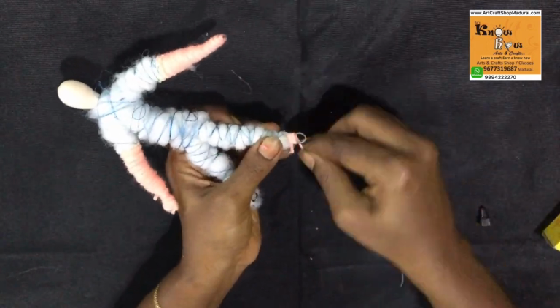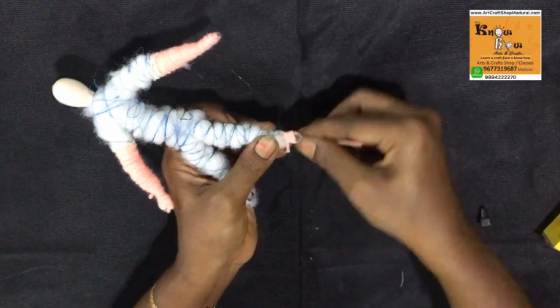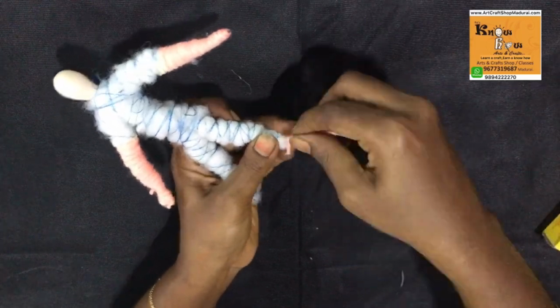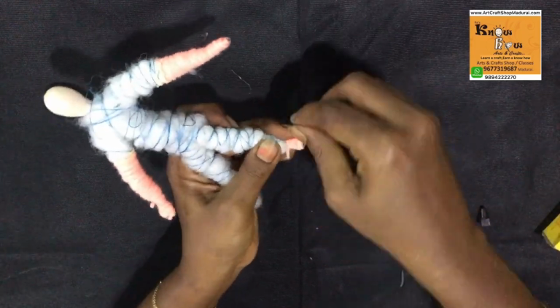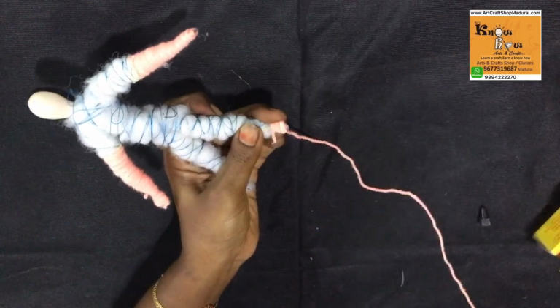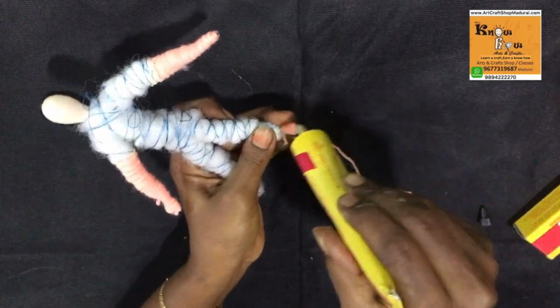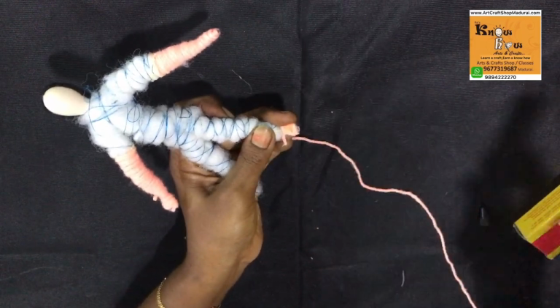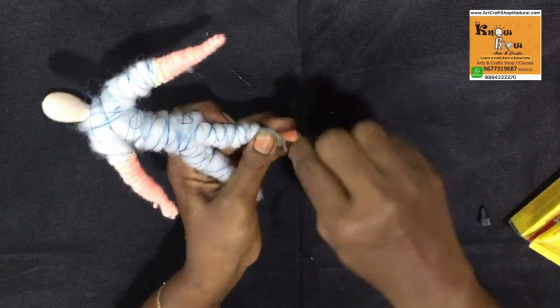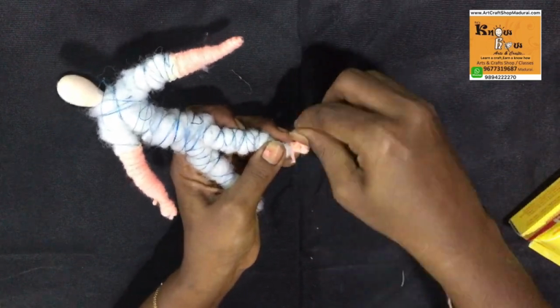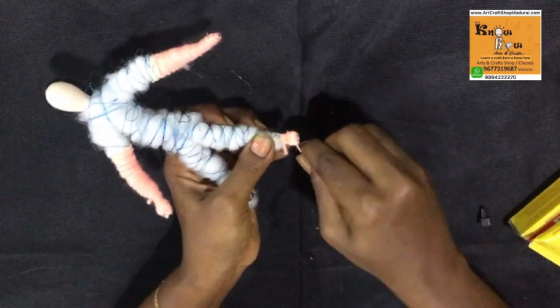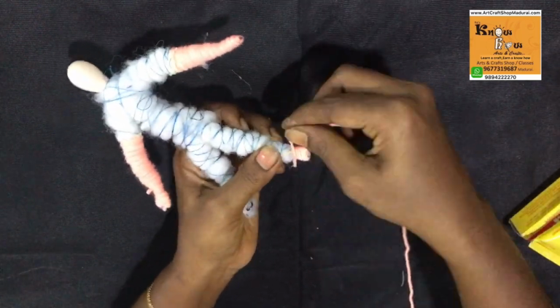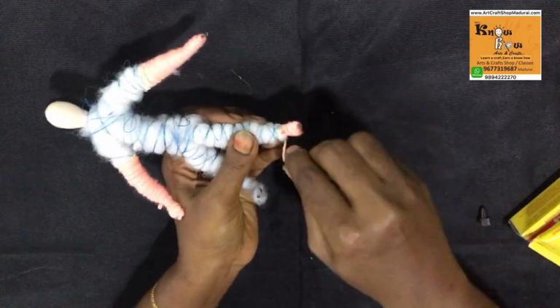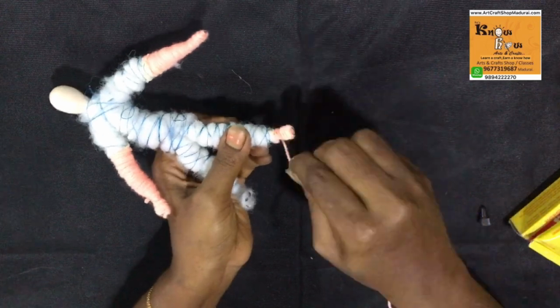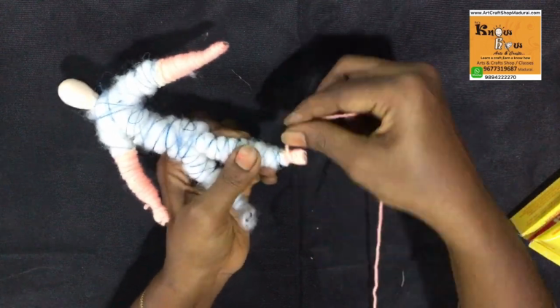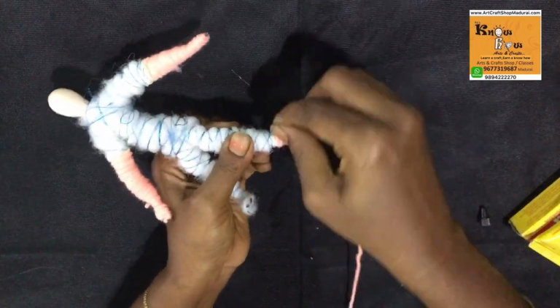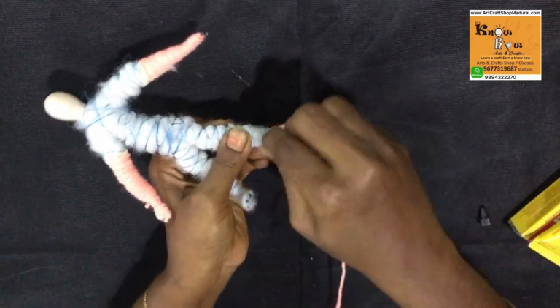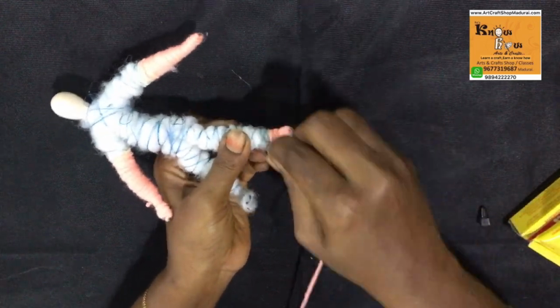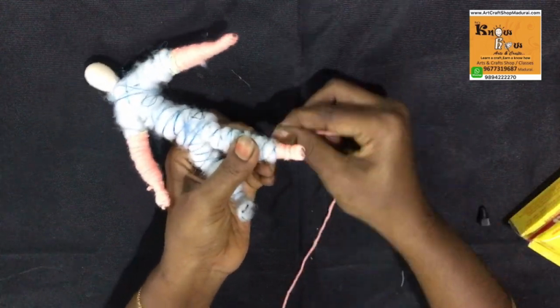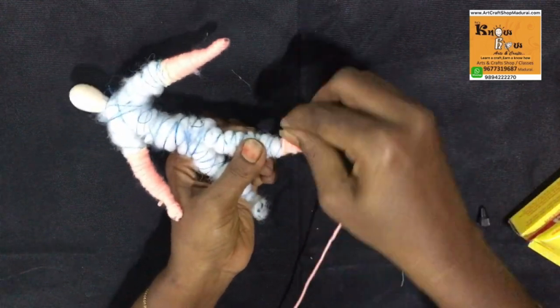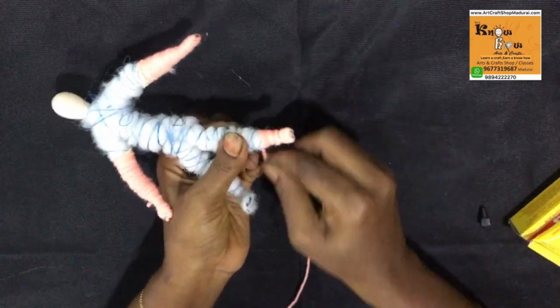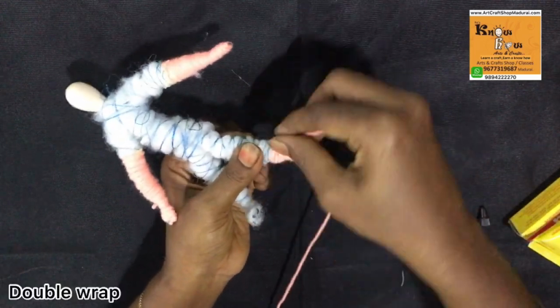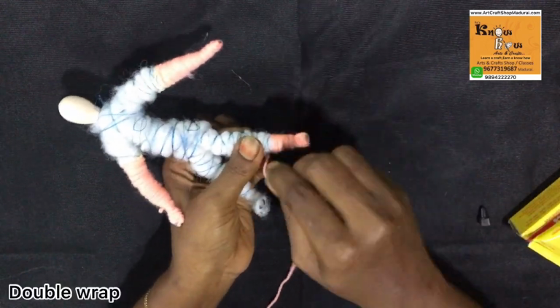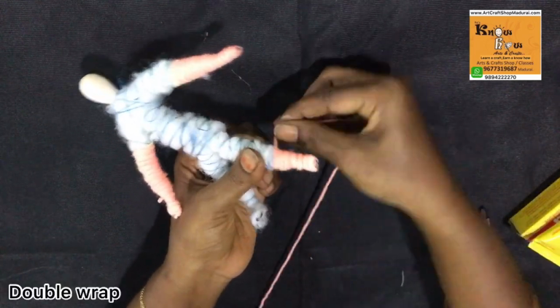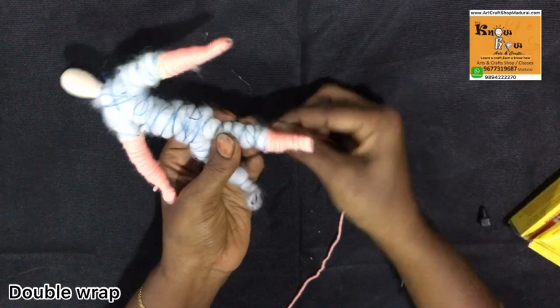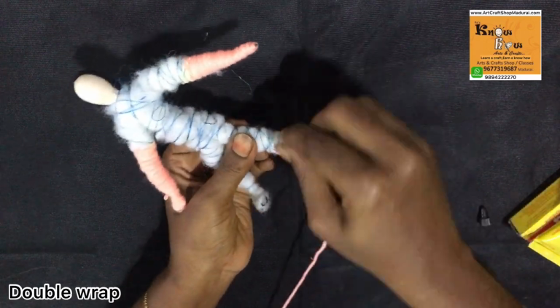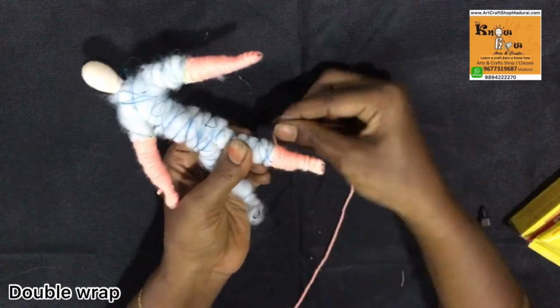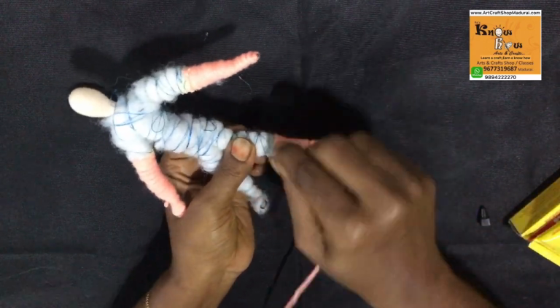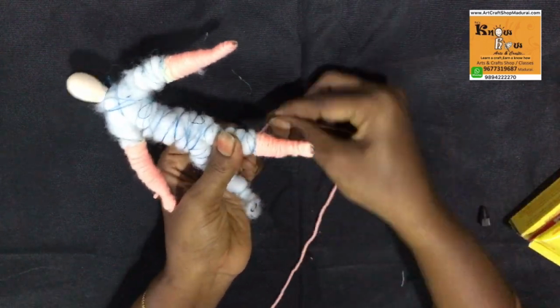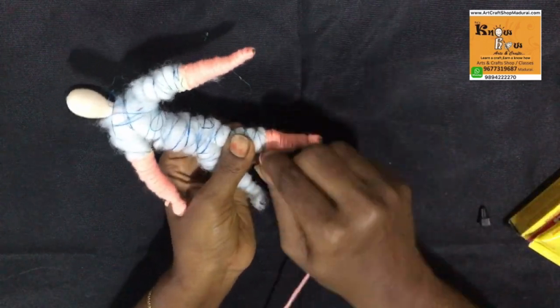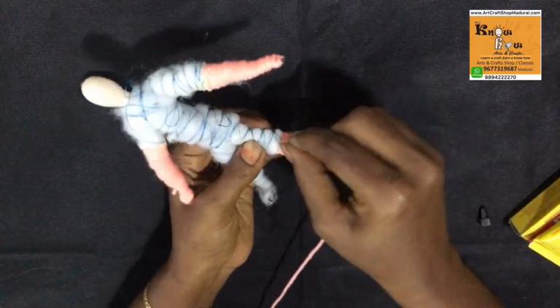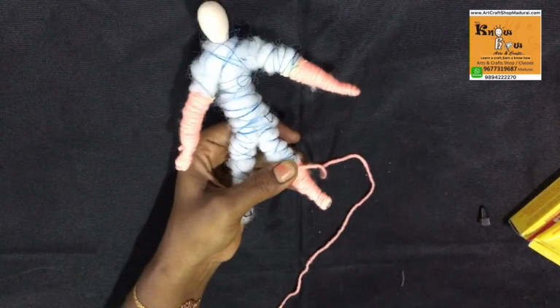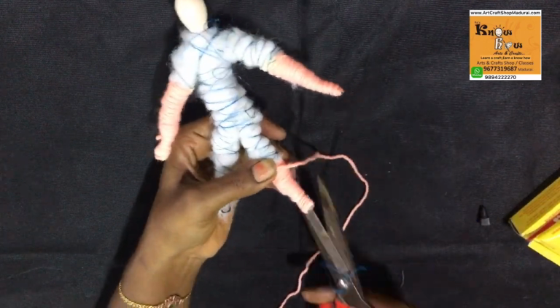Wrap like this. You need to give a double wrap. Make sure it should be very tight. While wrapping the woolen thread, you must give a tight wrap.